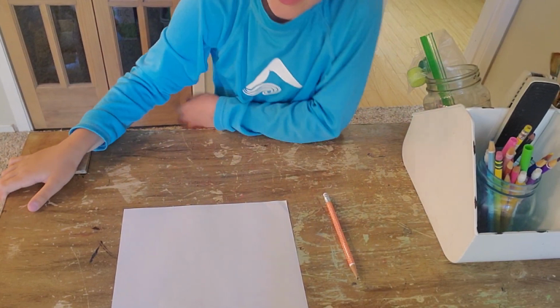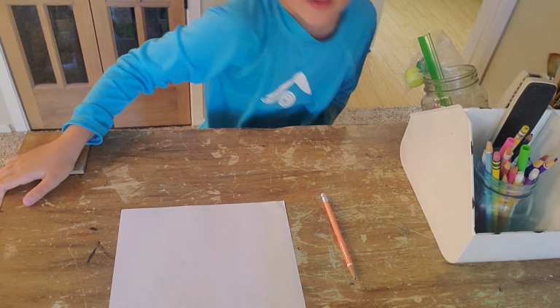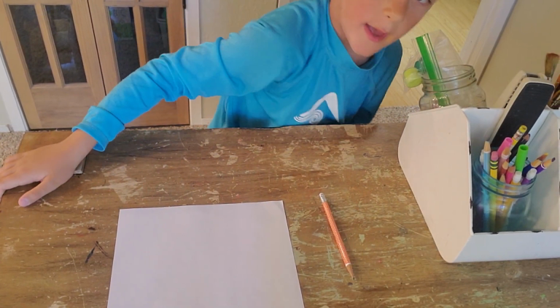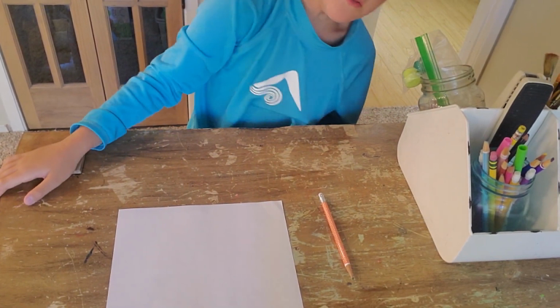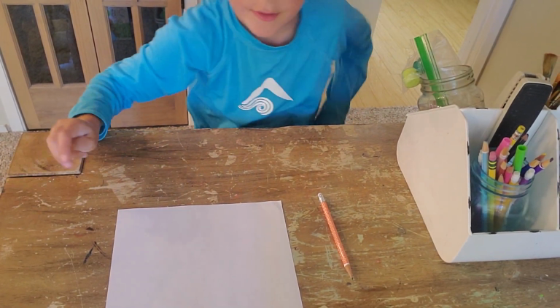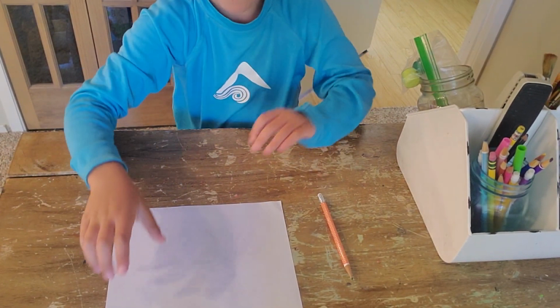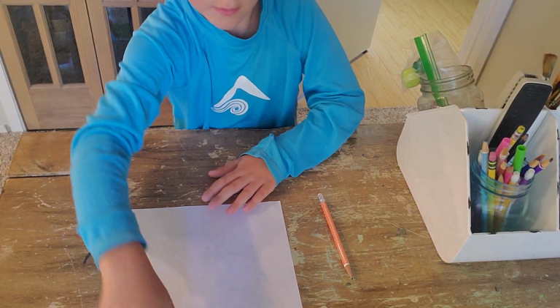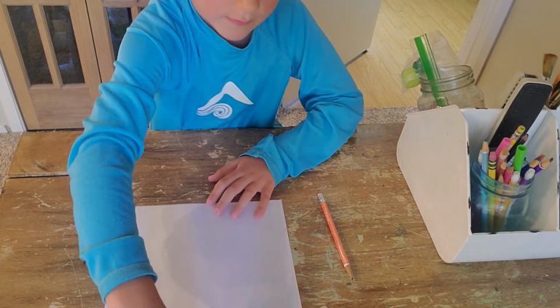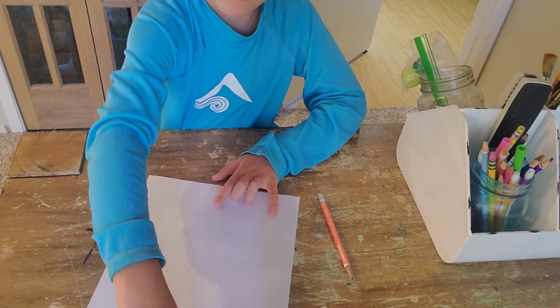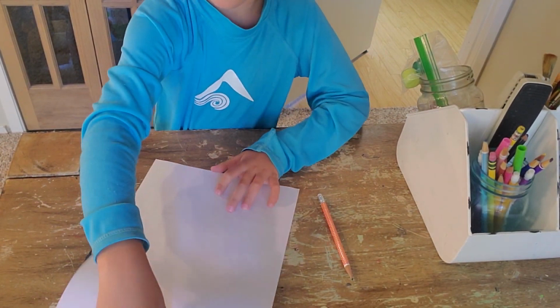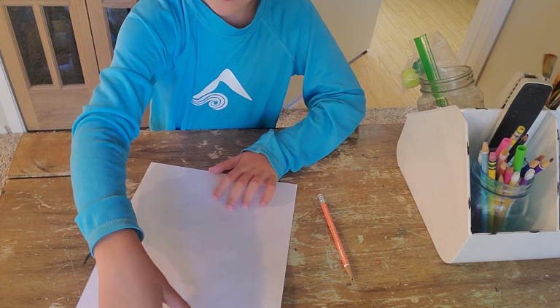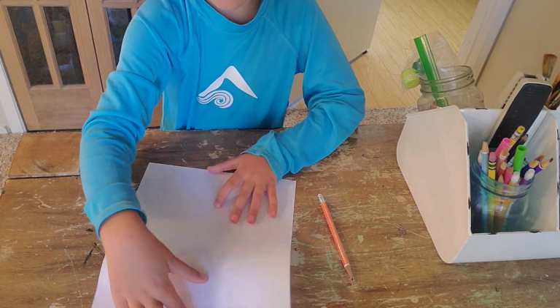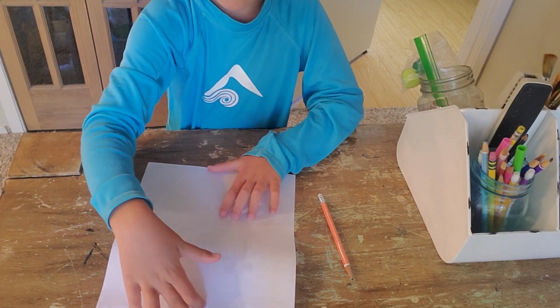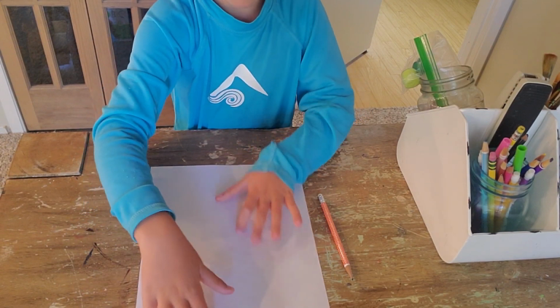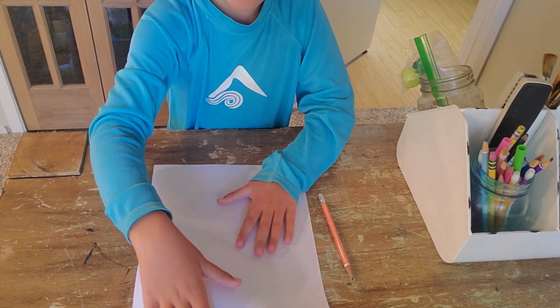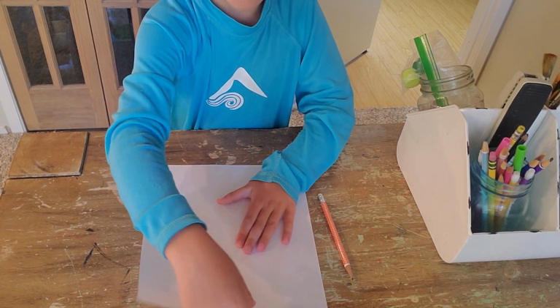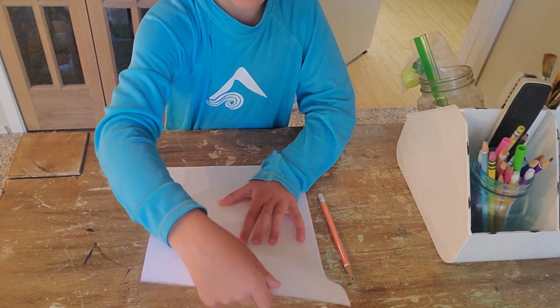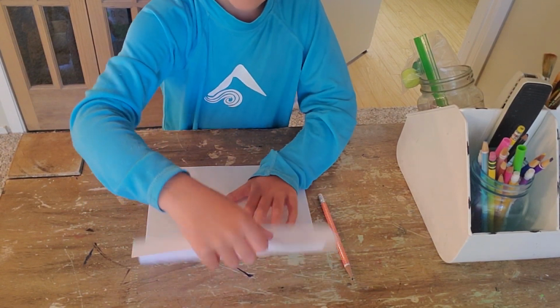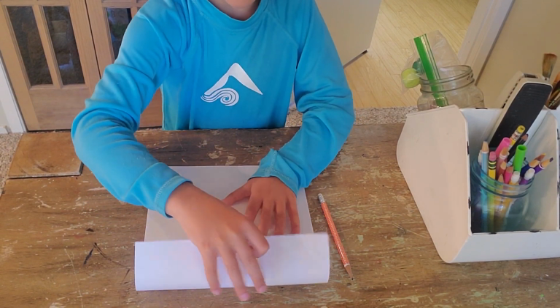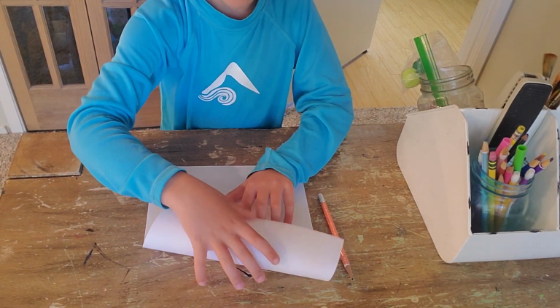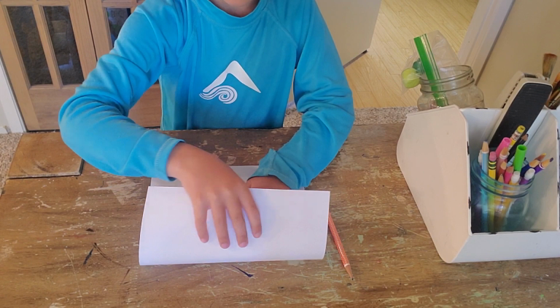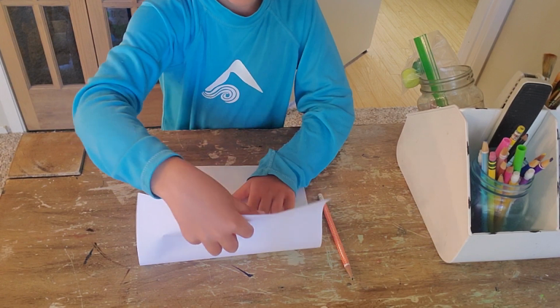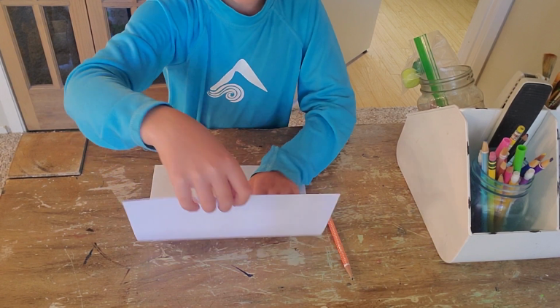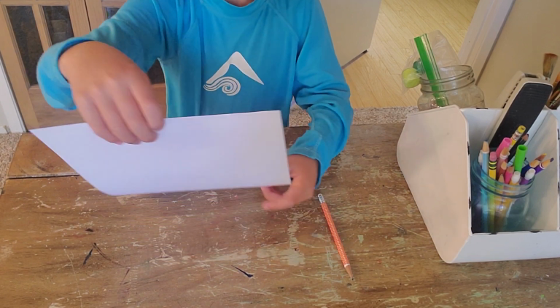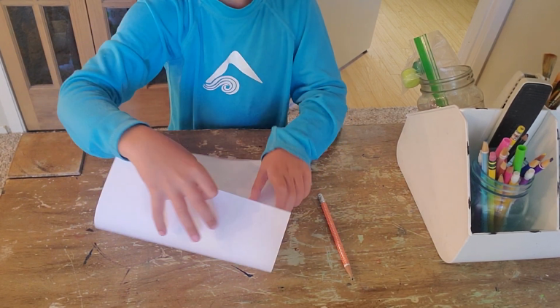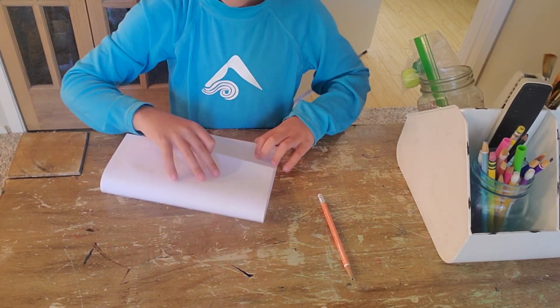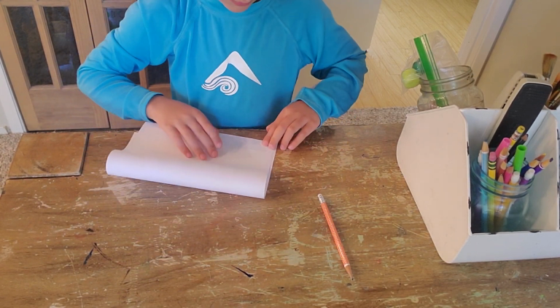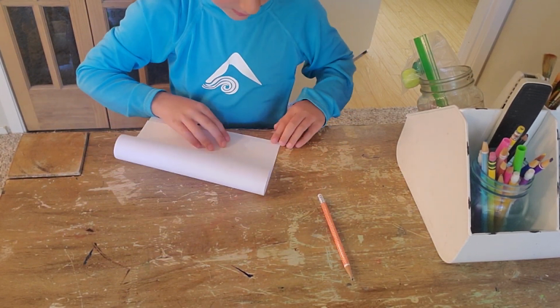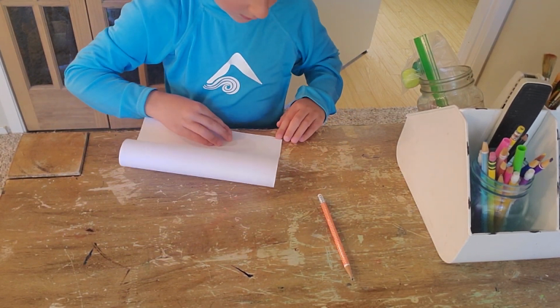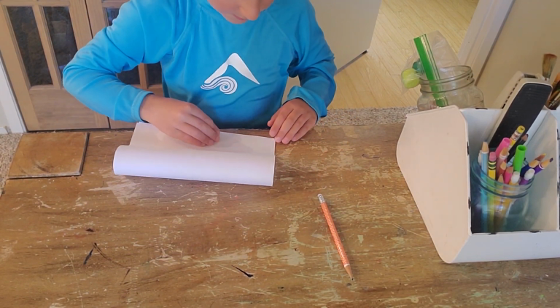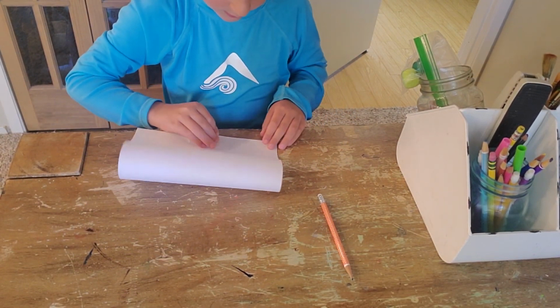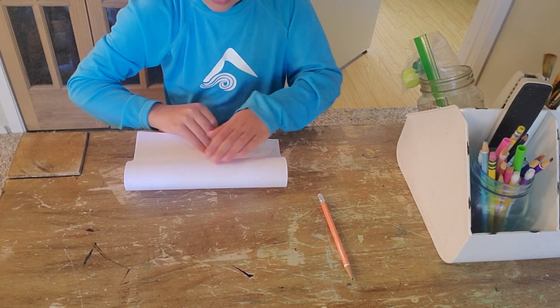Welcome back to Matthew's Art Videos. Today we're going to make a fold-up surprise egg. Fold your paper up like this.